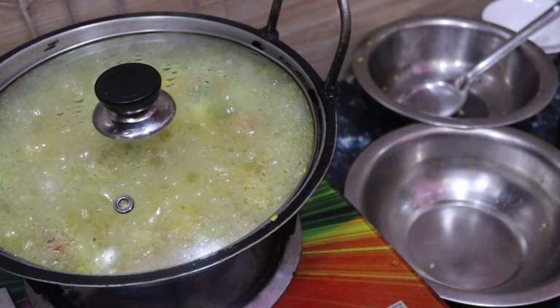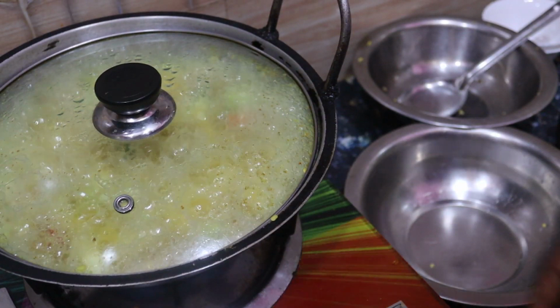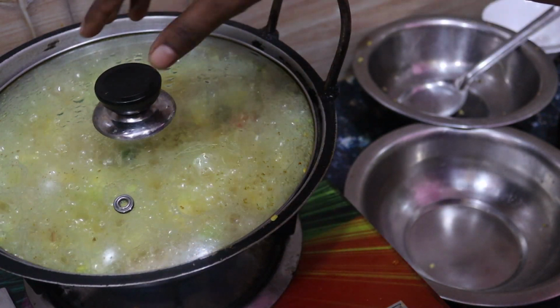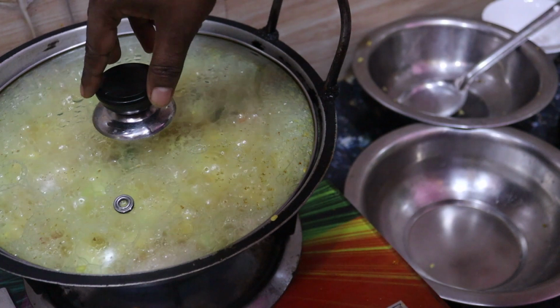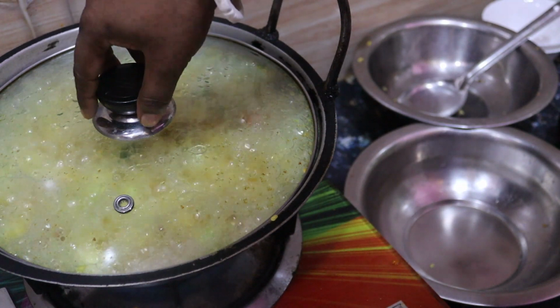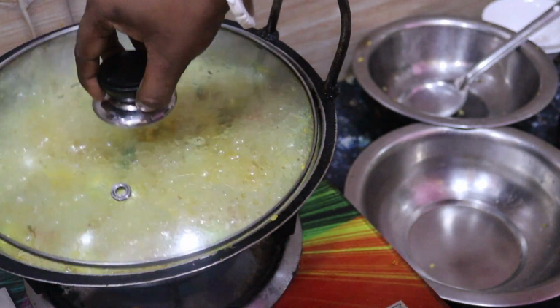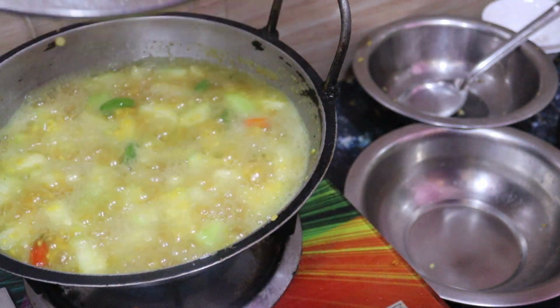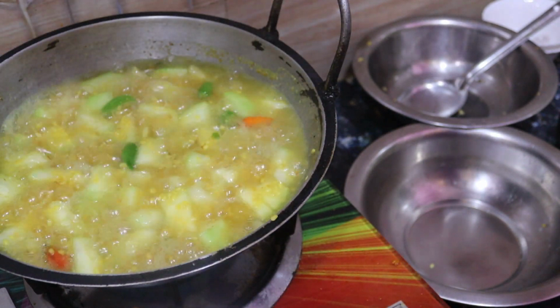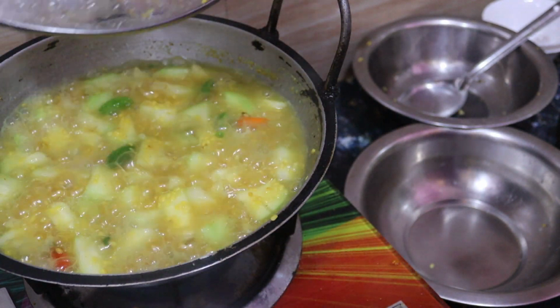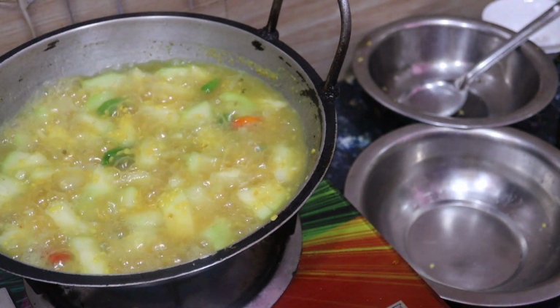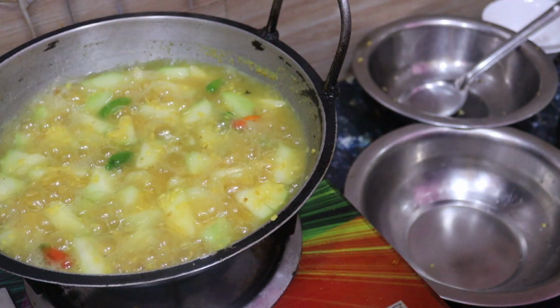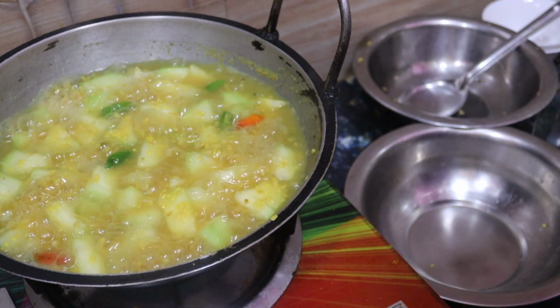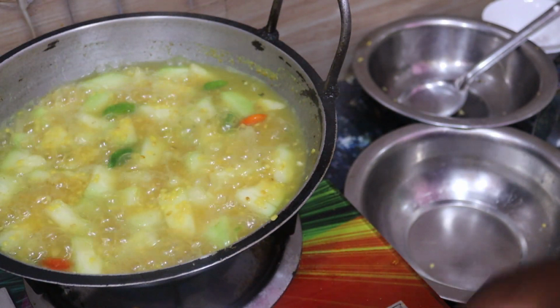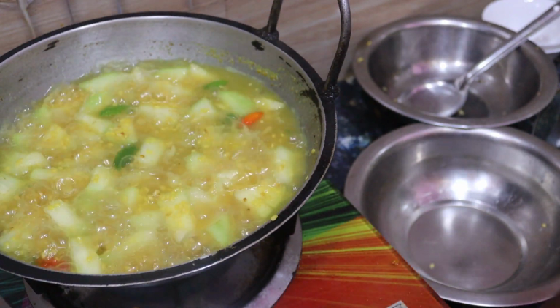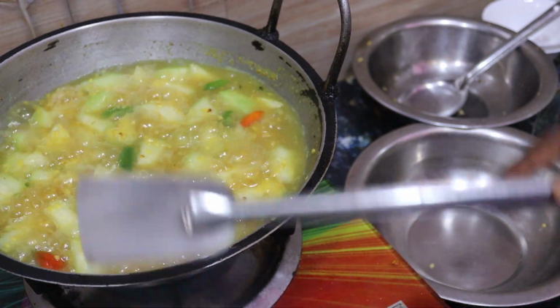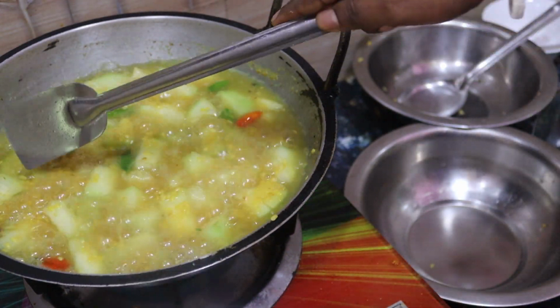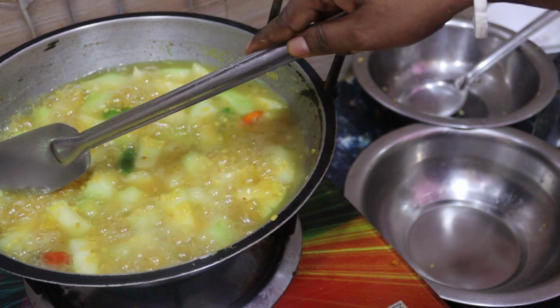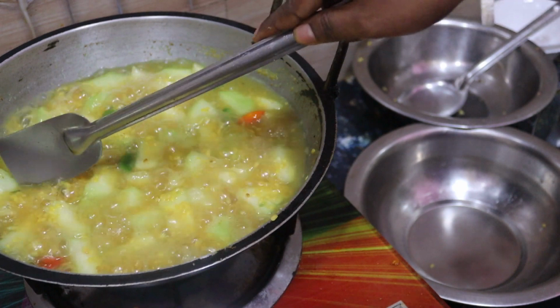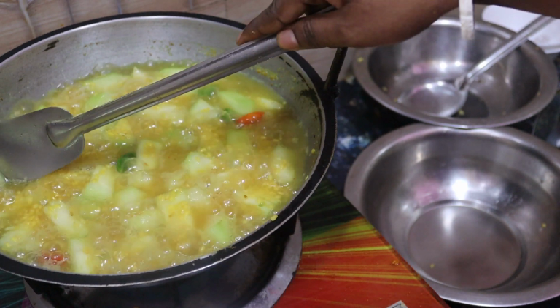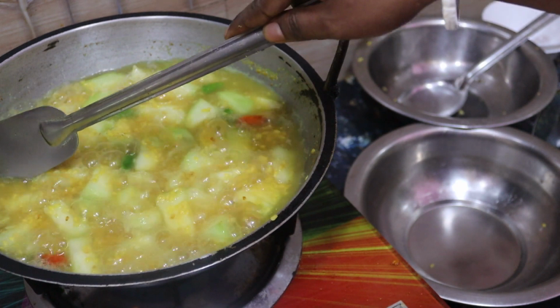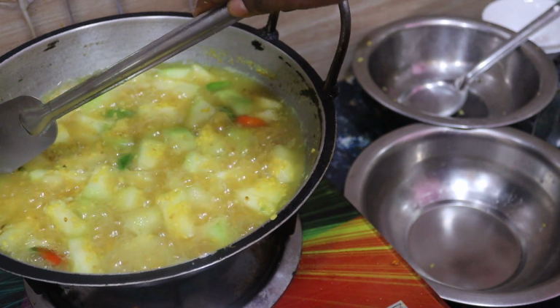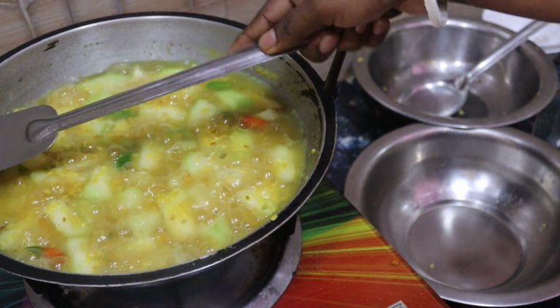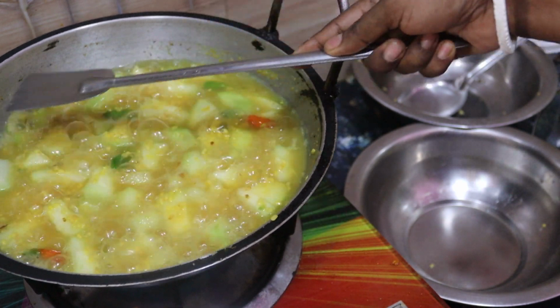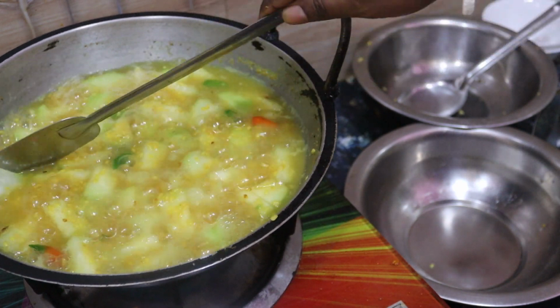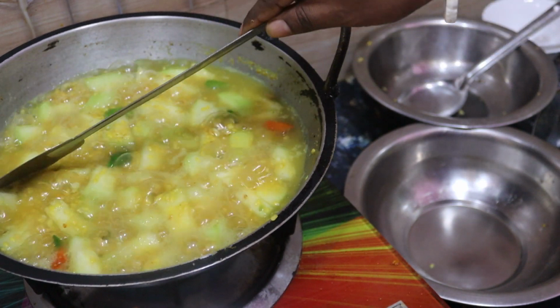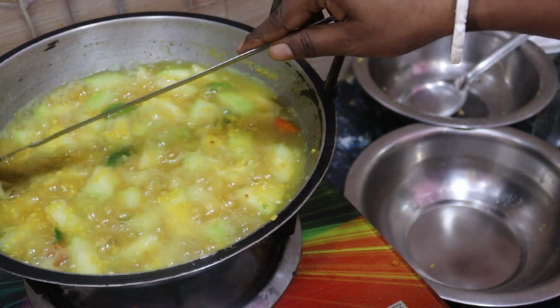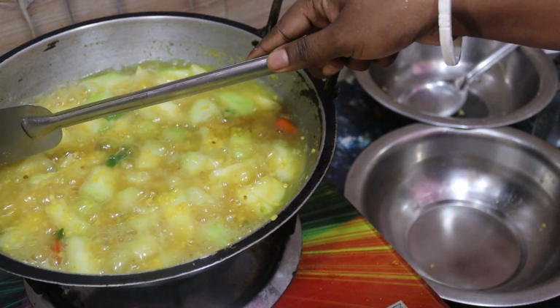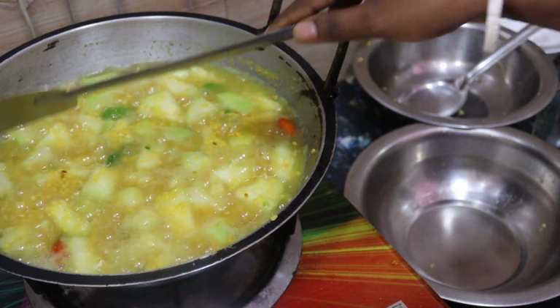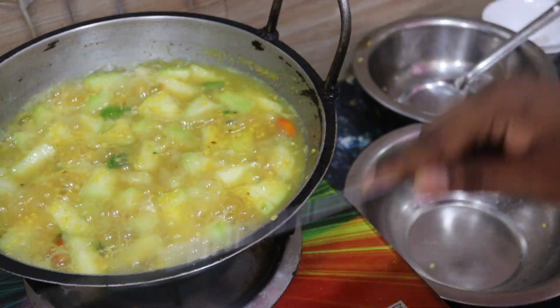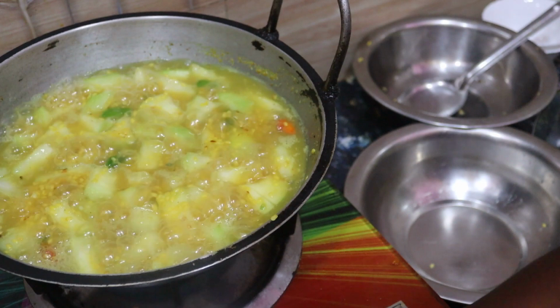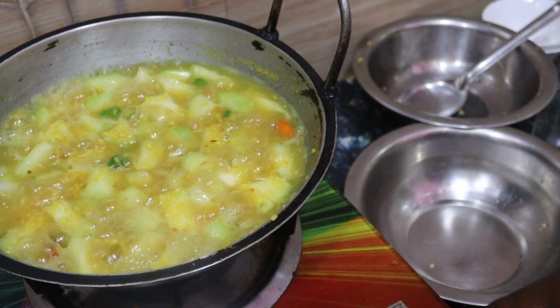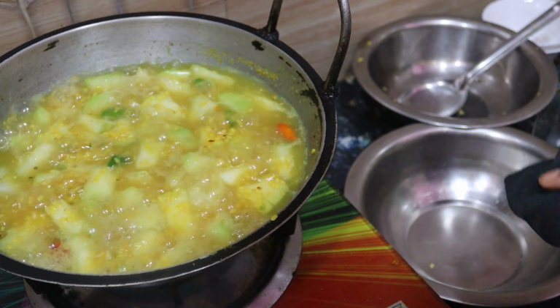This is not a problem. We have to cut it in three minutes, cut it in half a minute. It's a good meal.